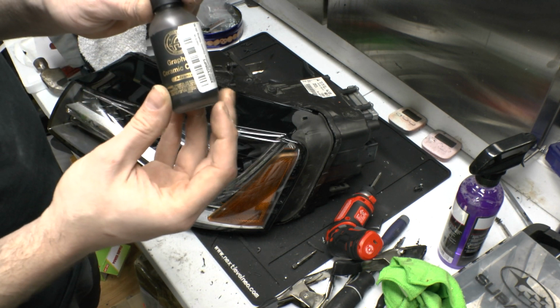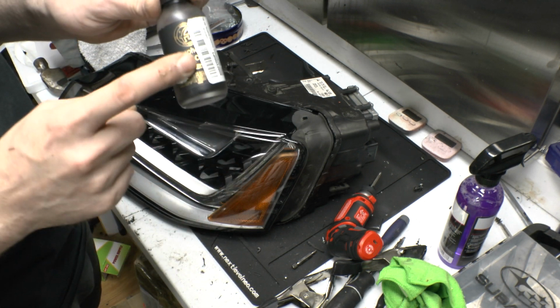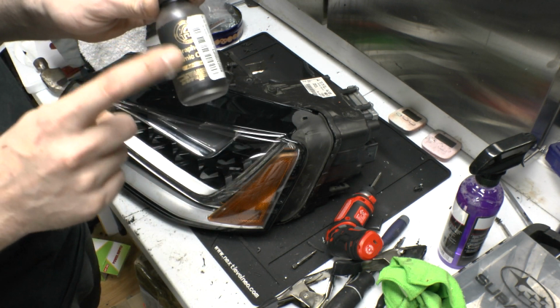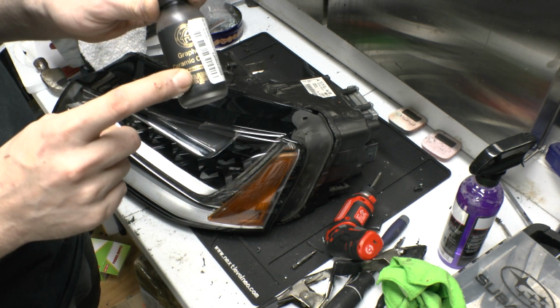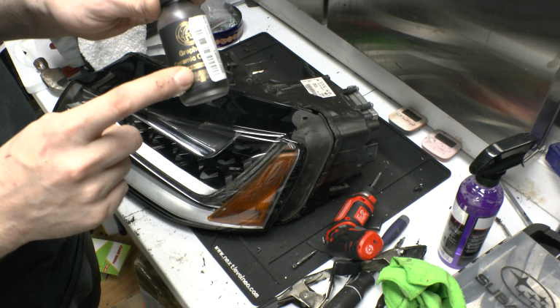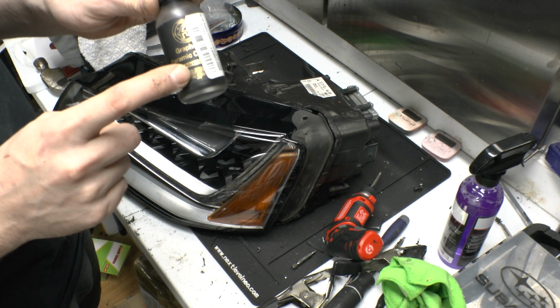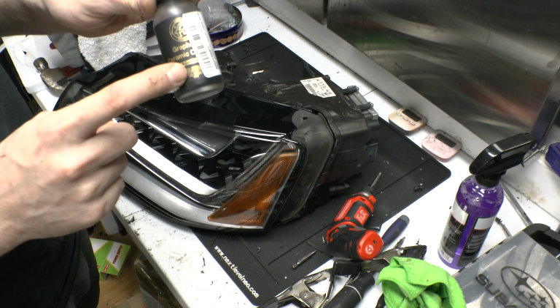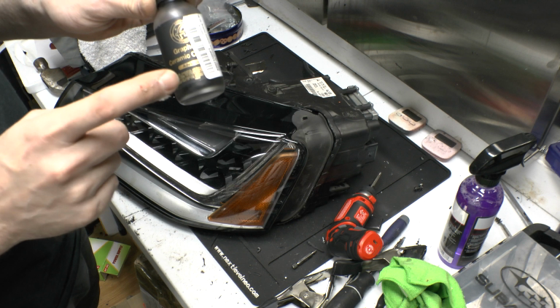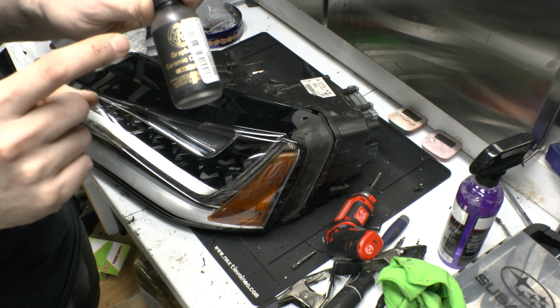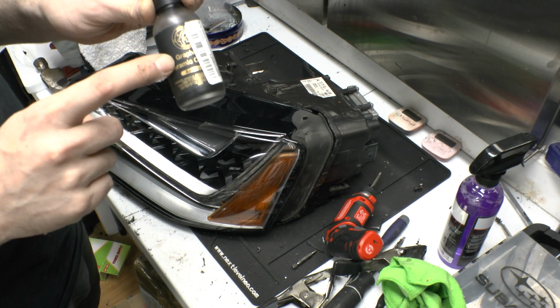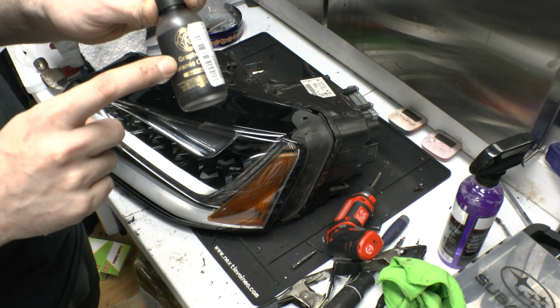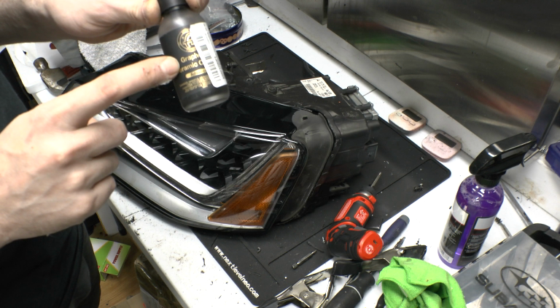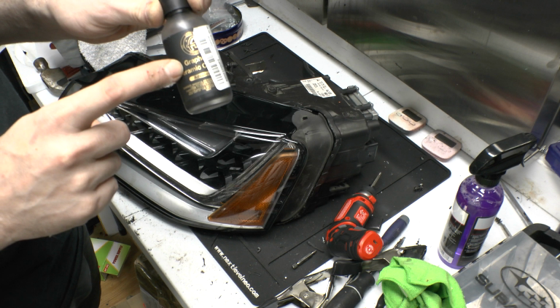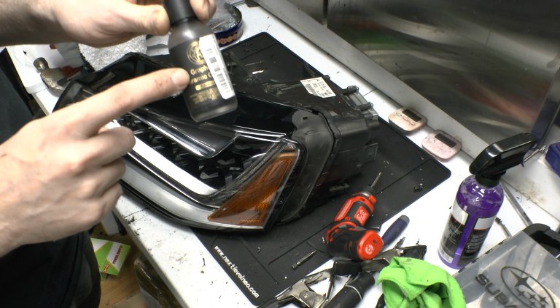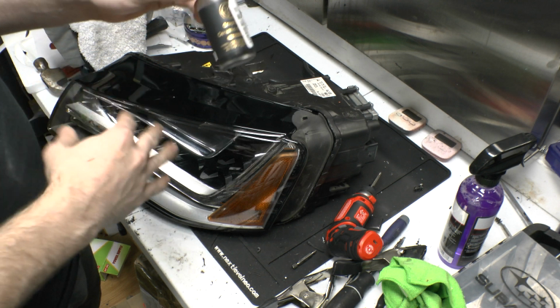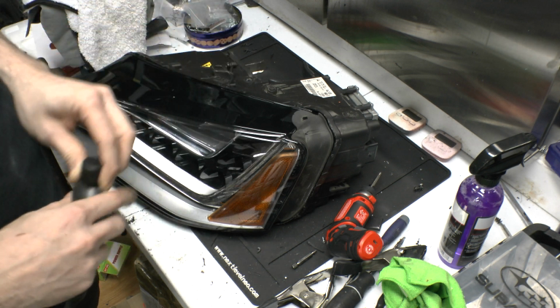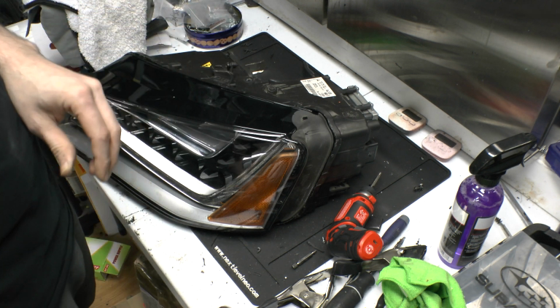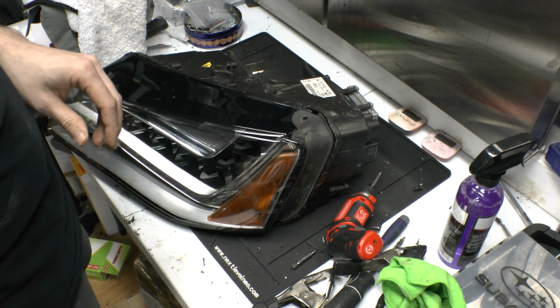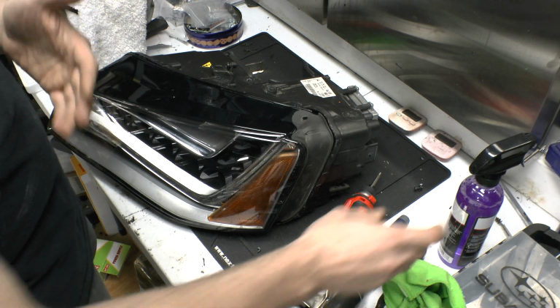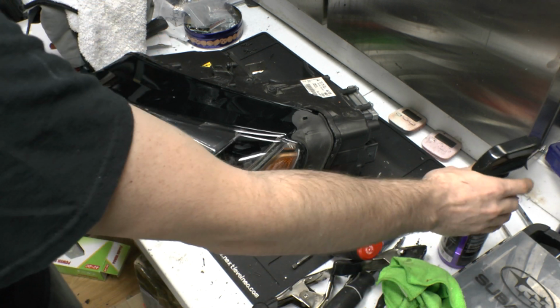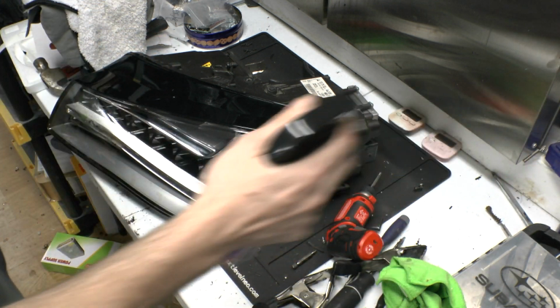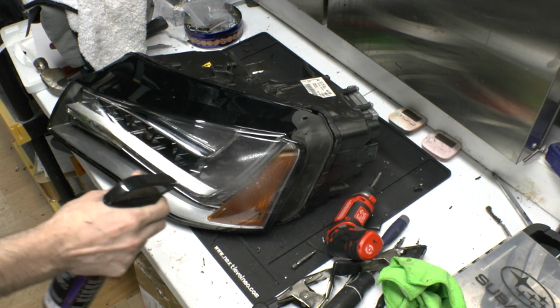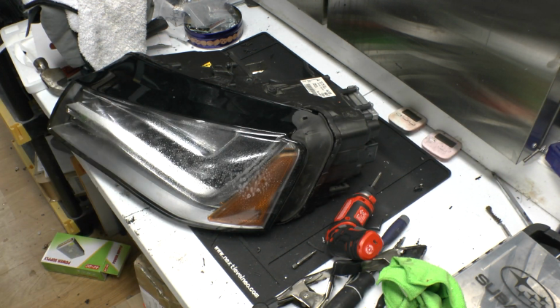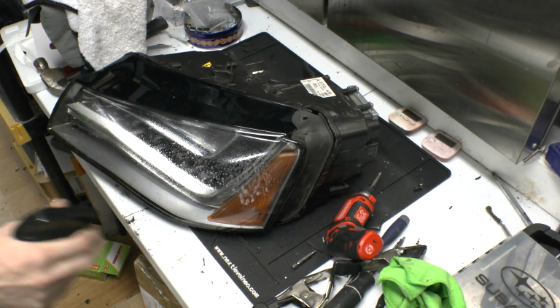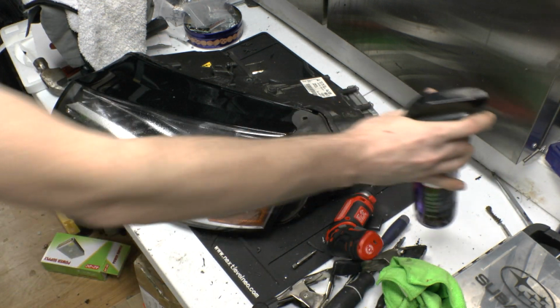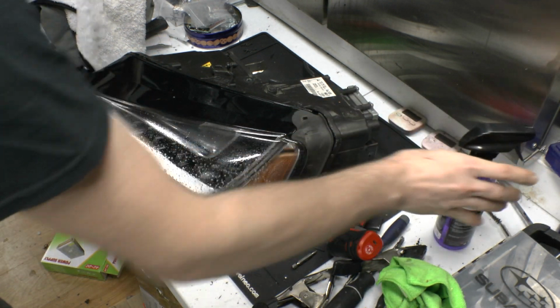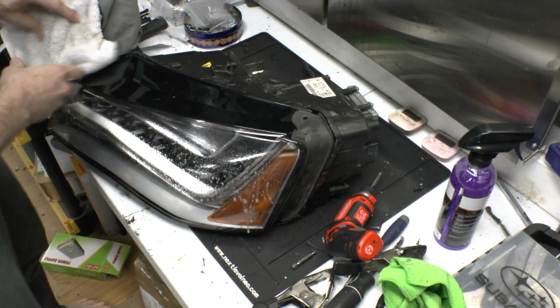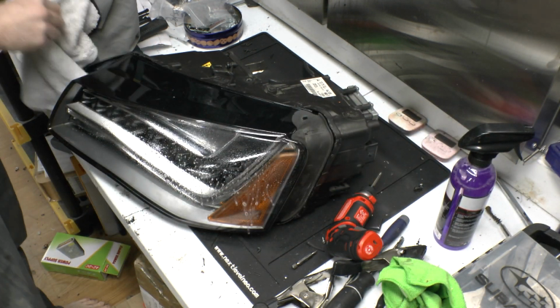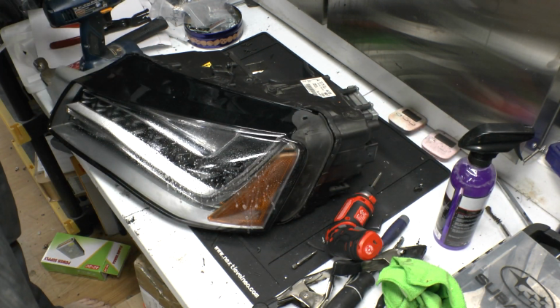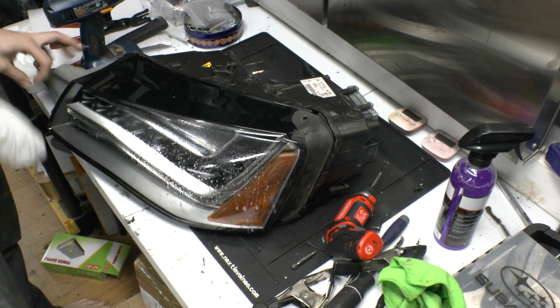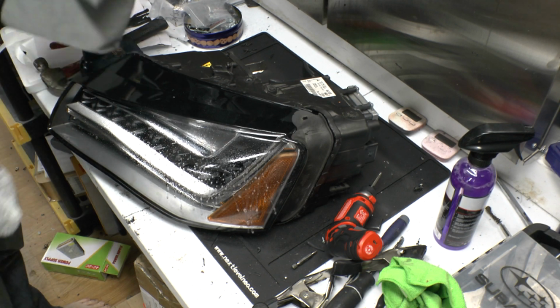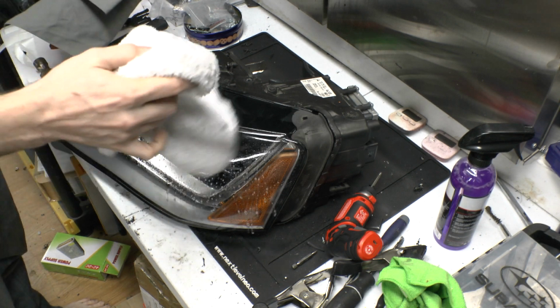I really like the Atoms graphene coating. It's rated for seven years of UV protection, it also makes the light a lot easier to clean, and it goes on really quick and really simple.